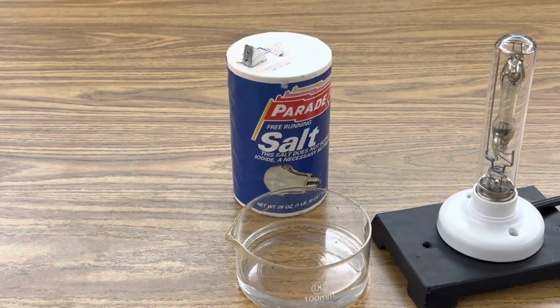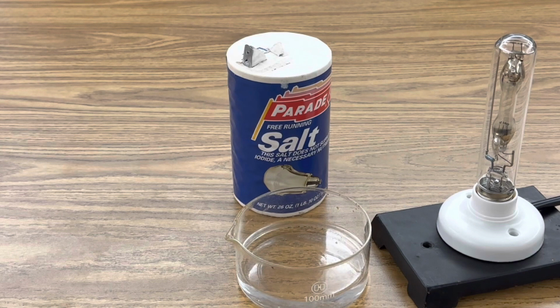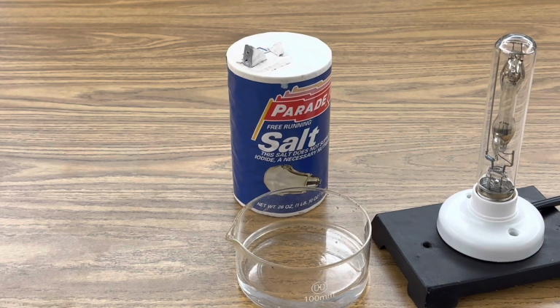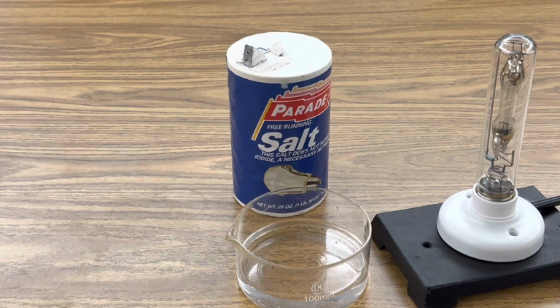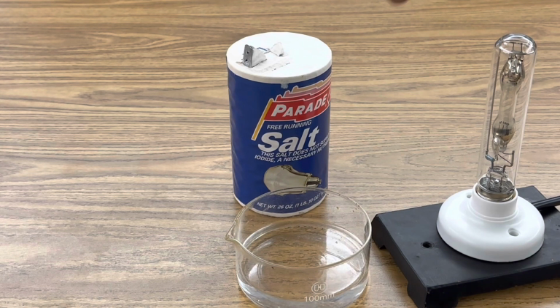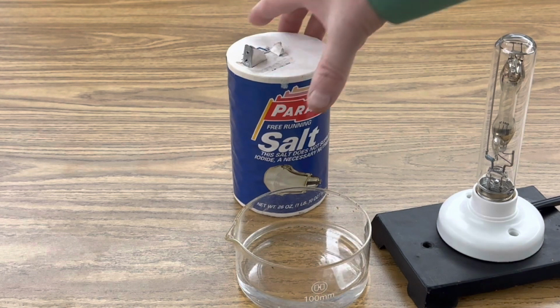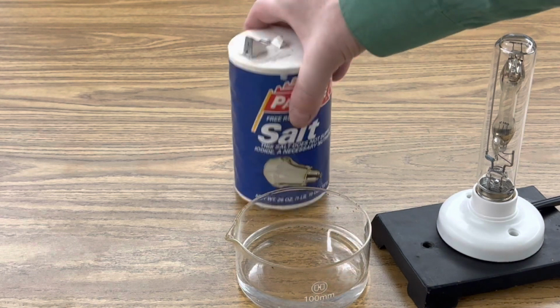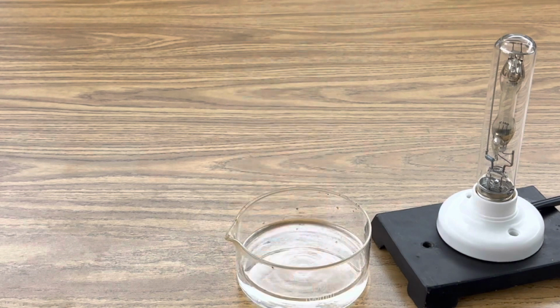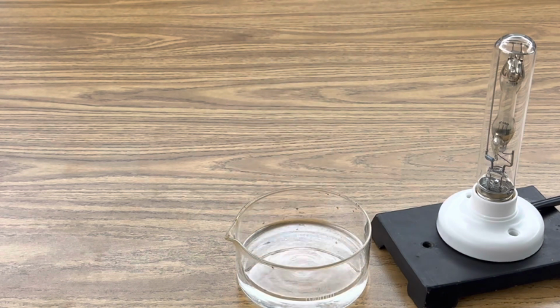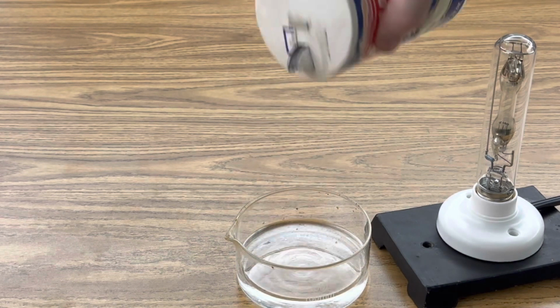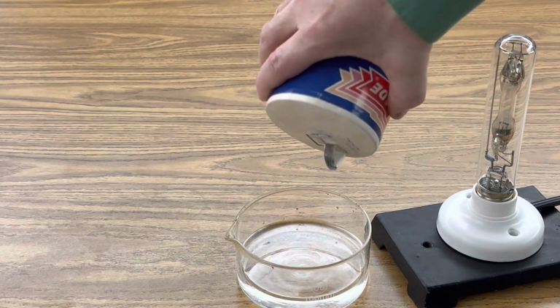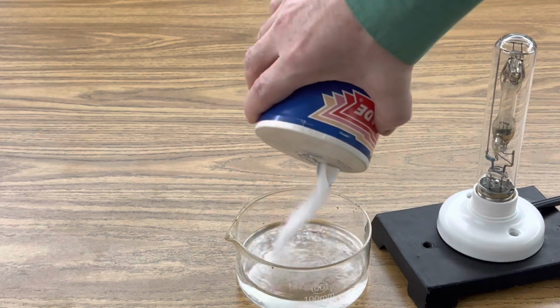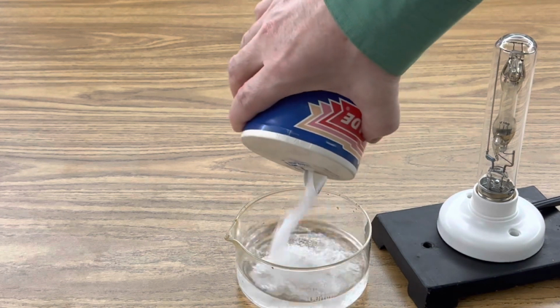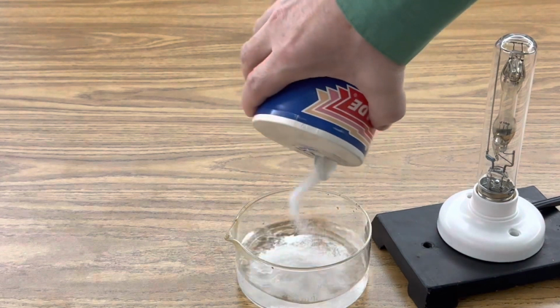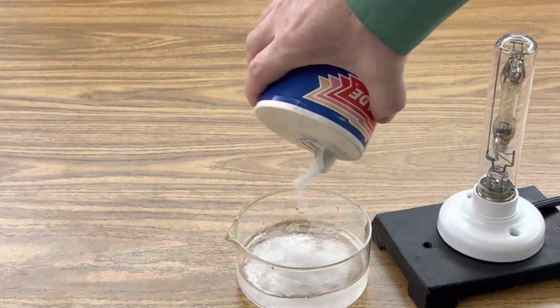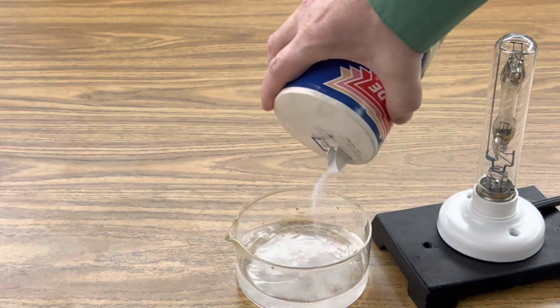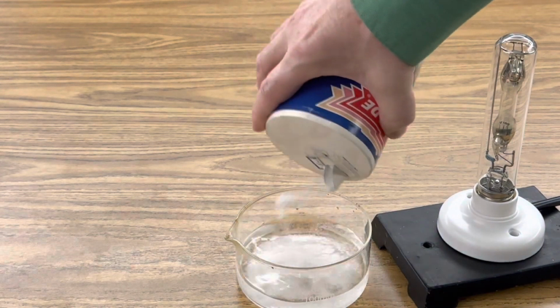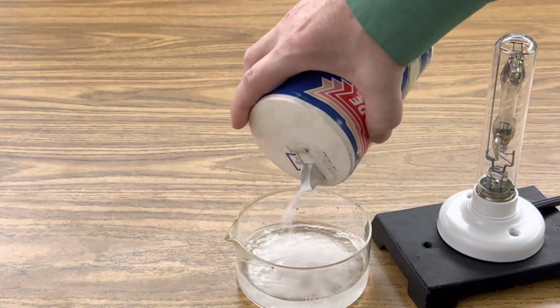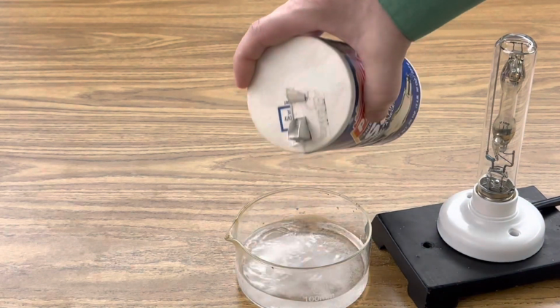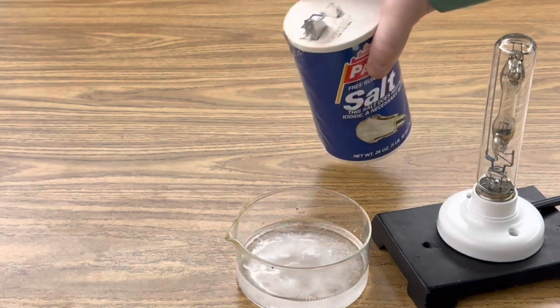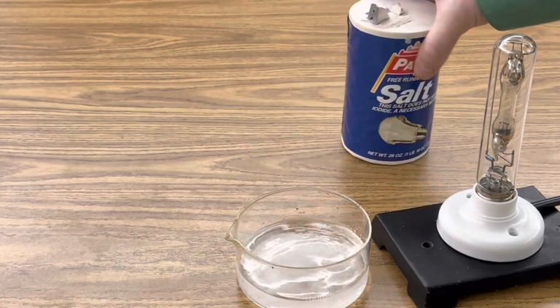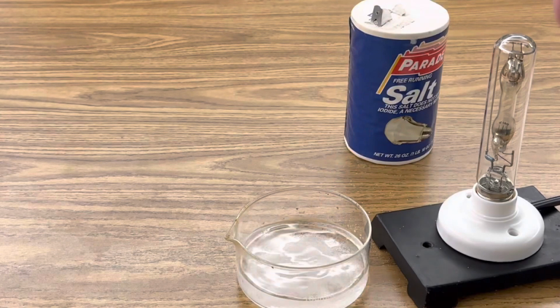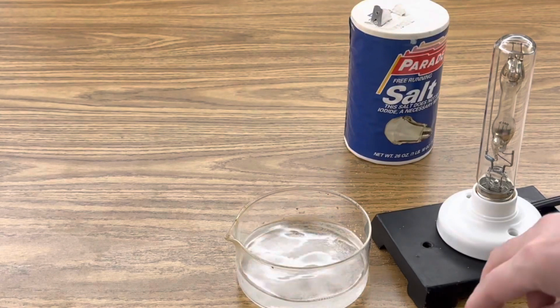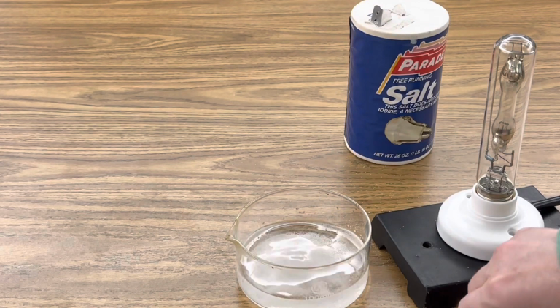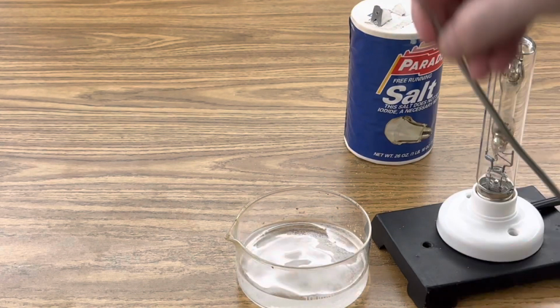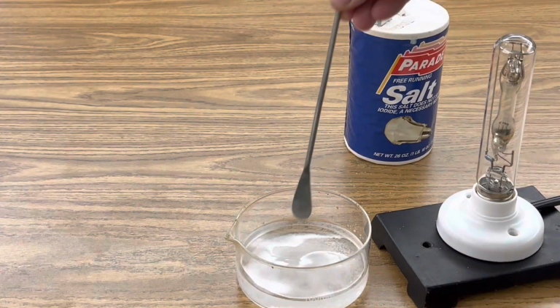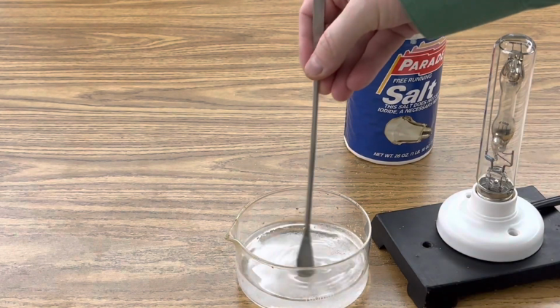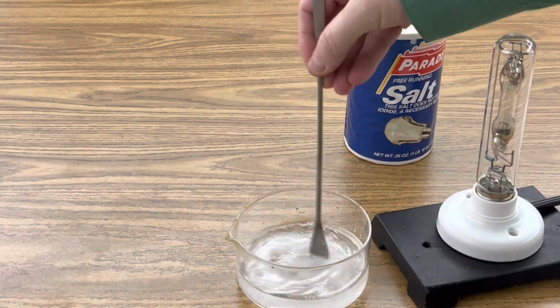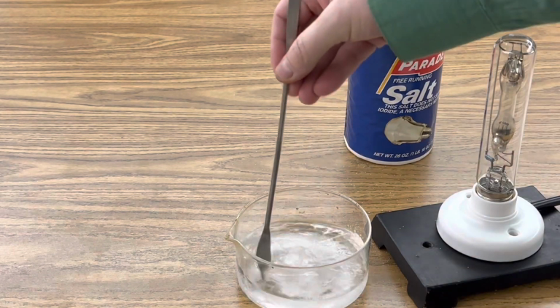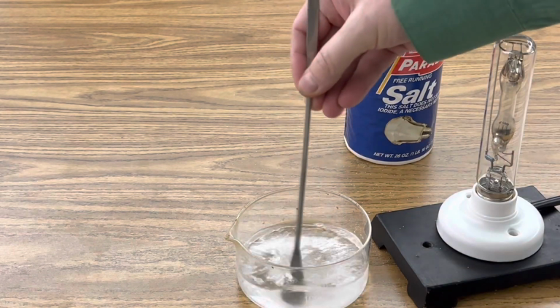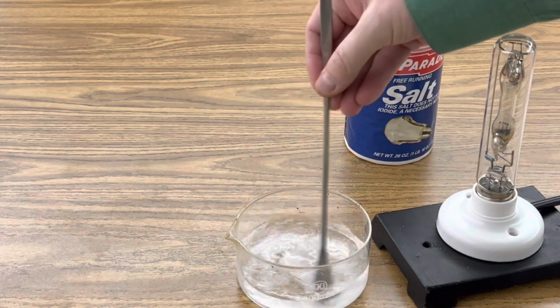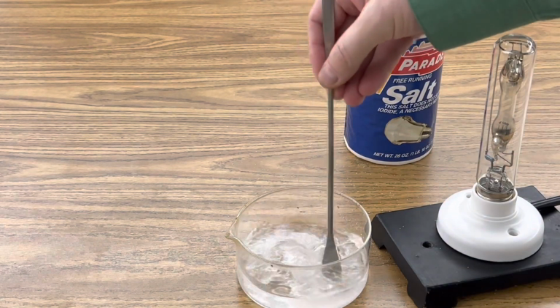The first step is to add some salt to your methanol and stir it until as much sodium chloride is dissolved as you can.